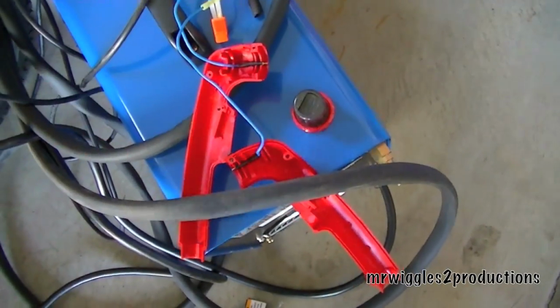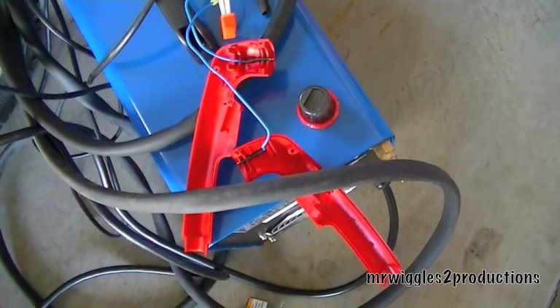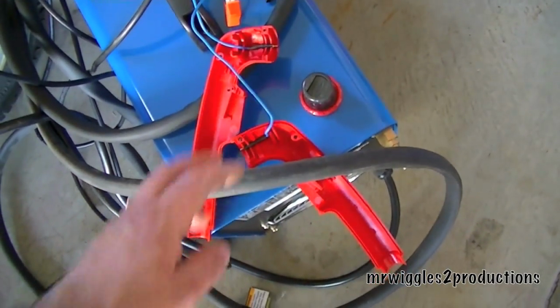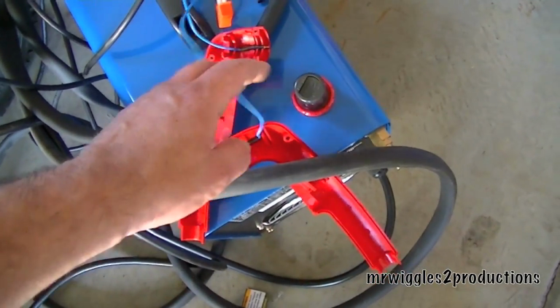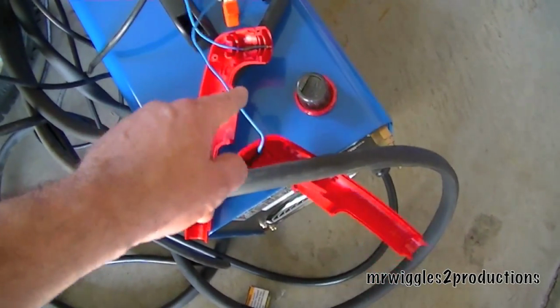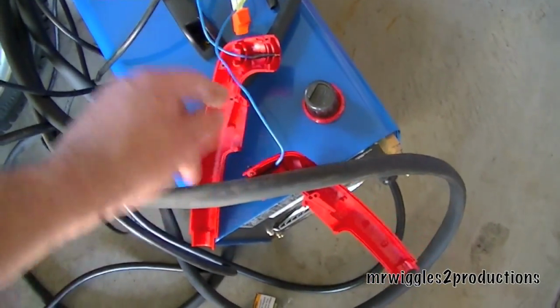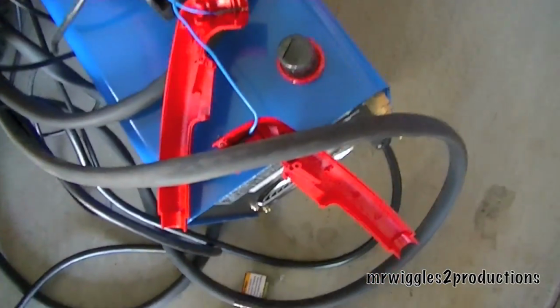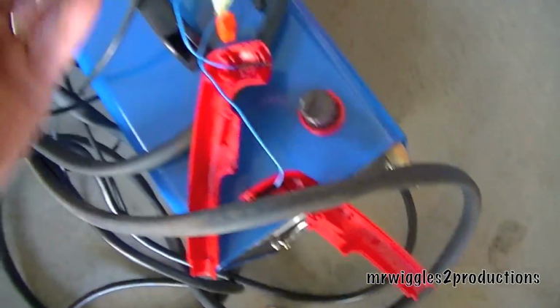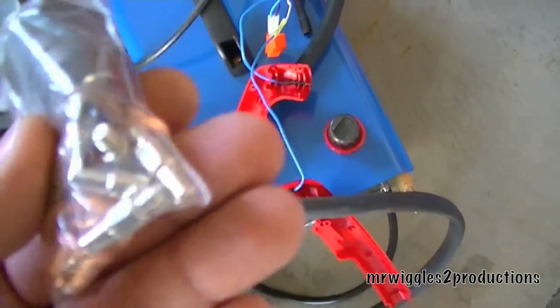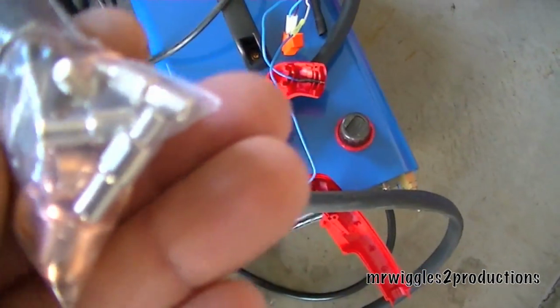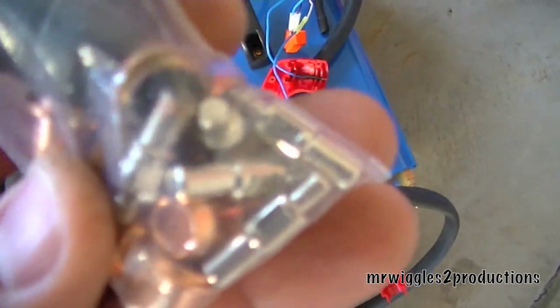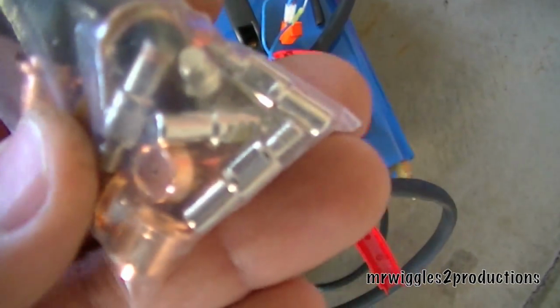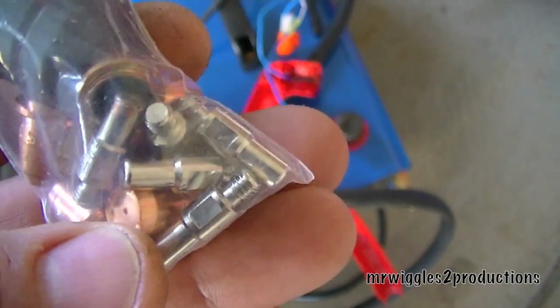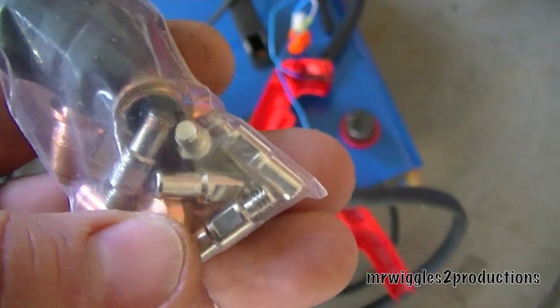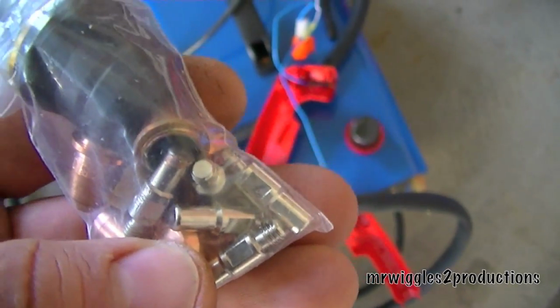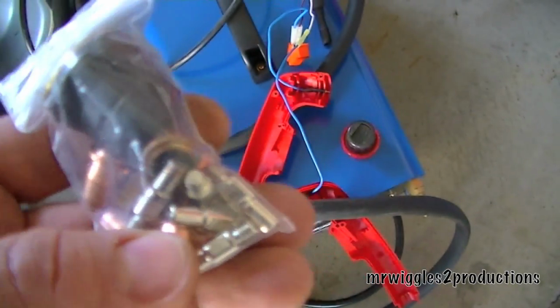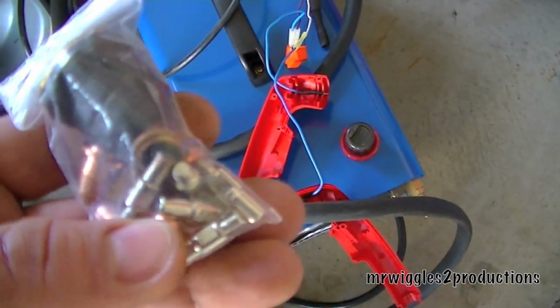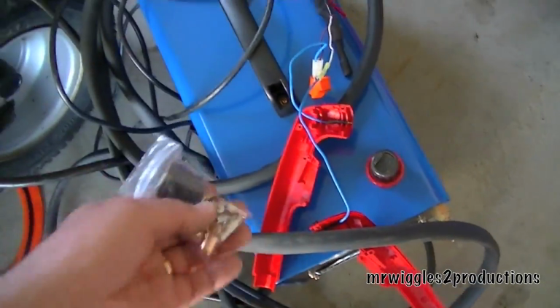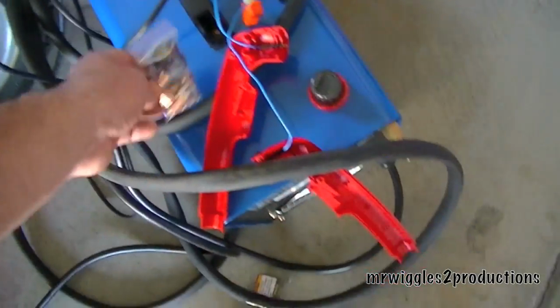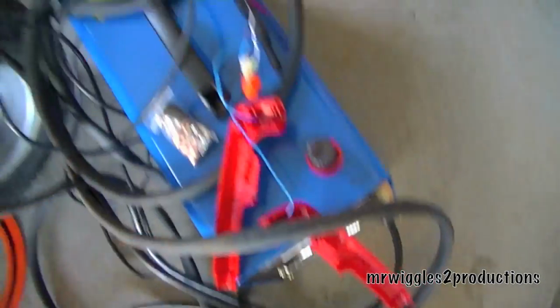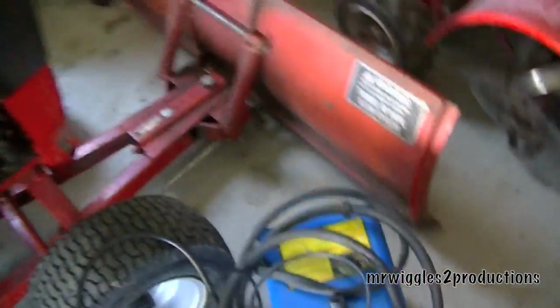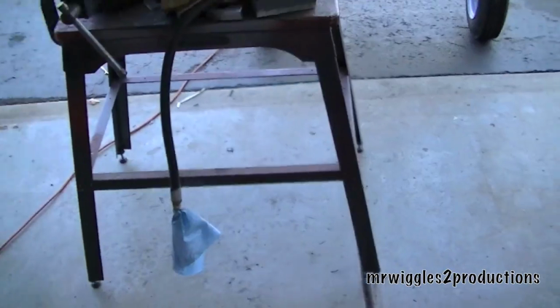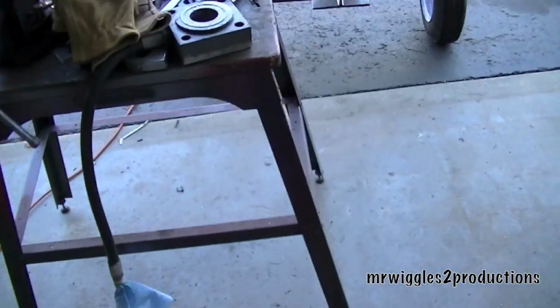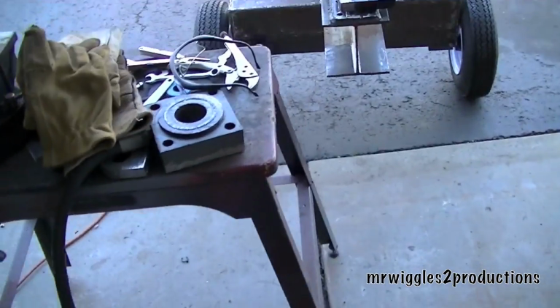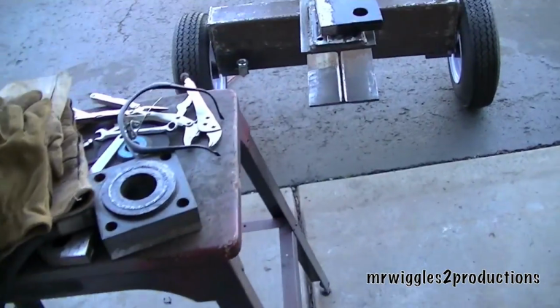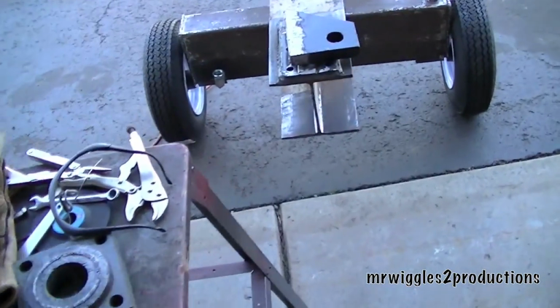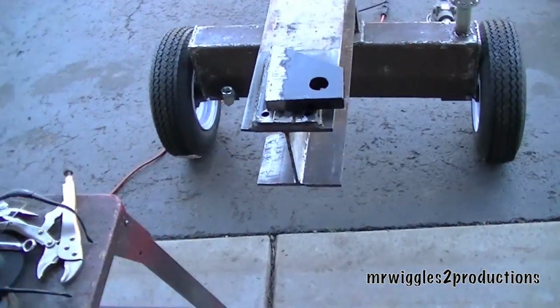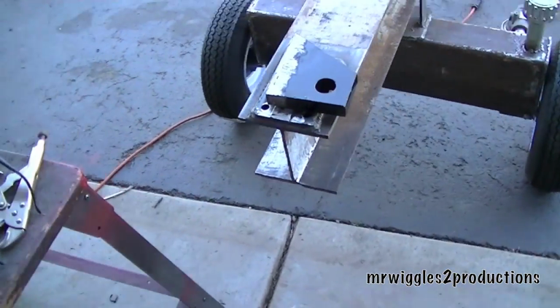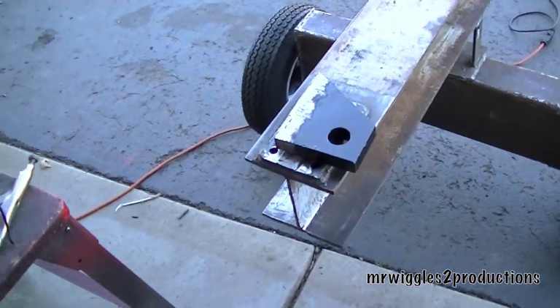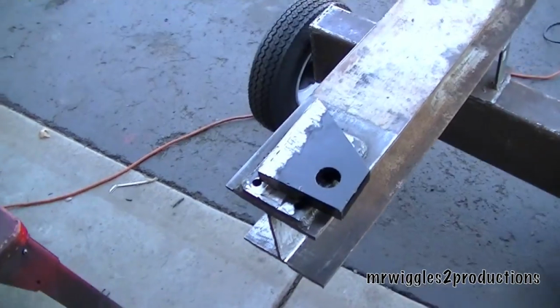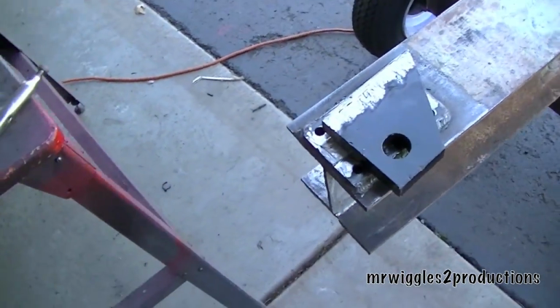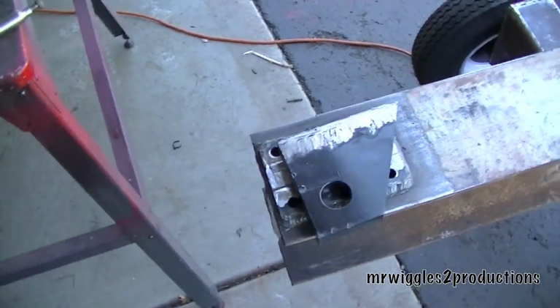I wound up over-tightening one of the electrodes, and I really cranked it down. That won't work, so I'm getting that fixed right now.